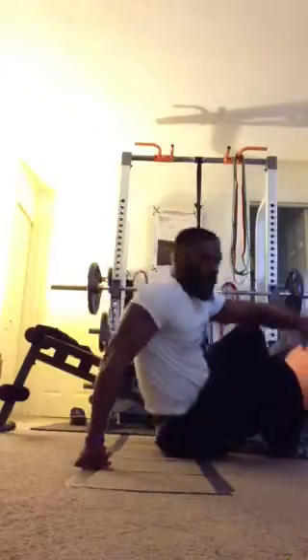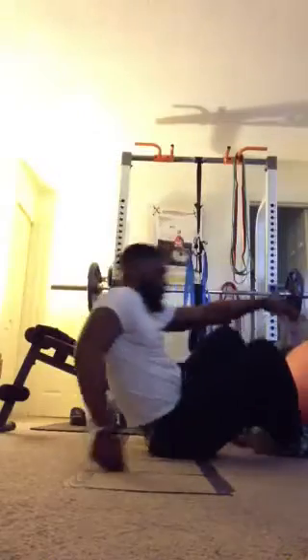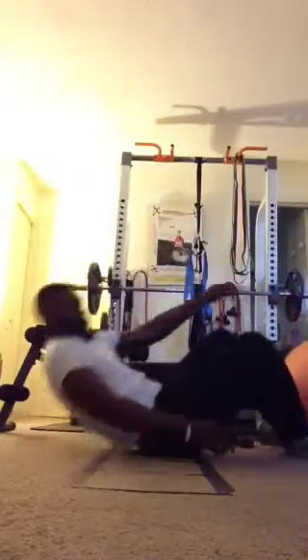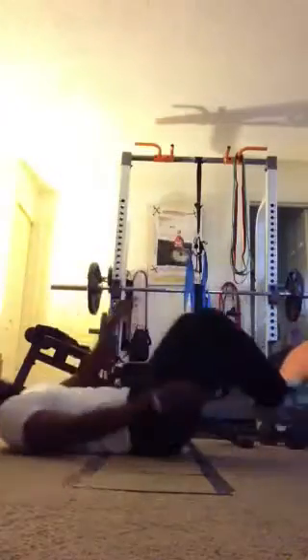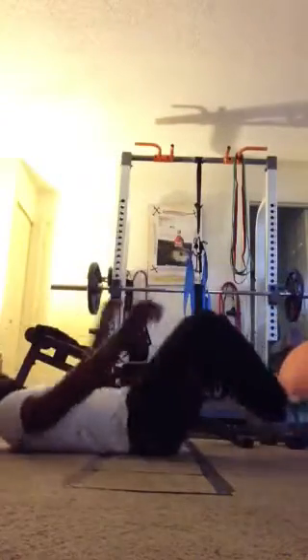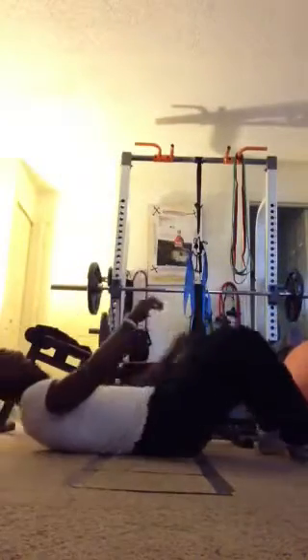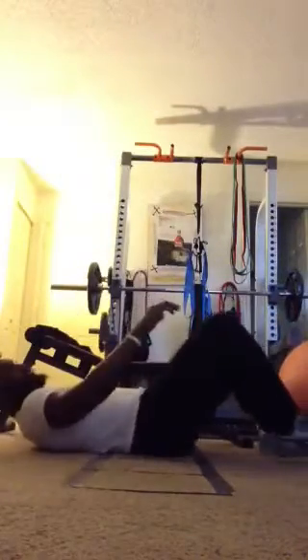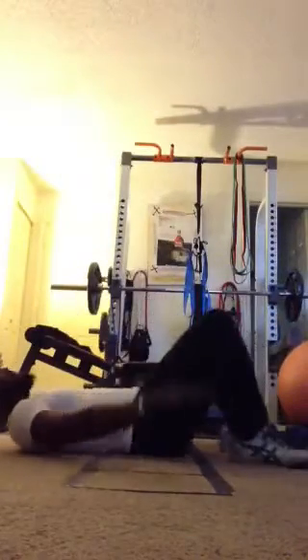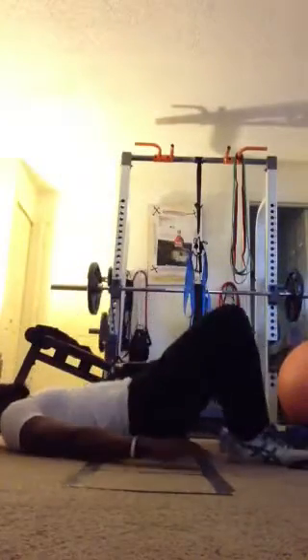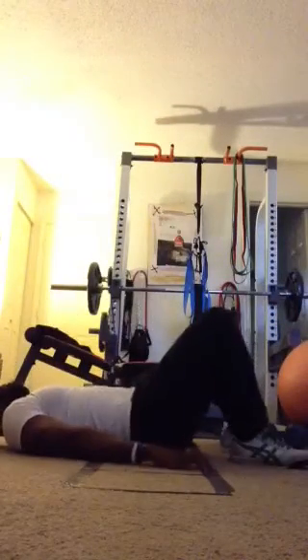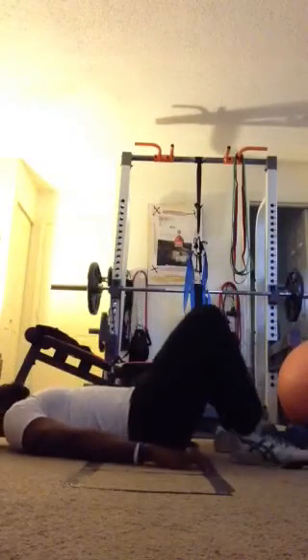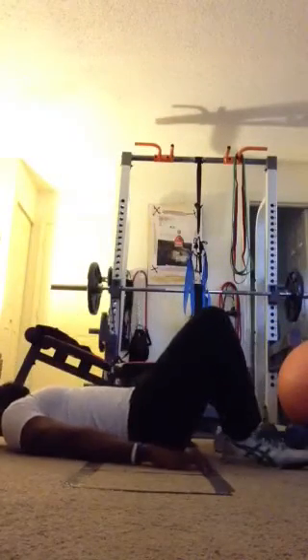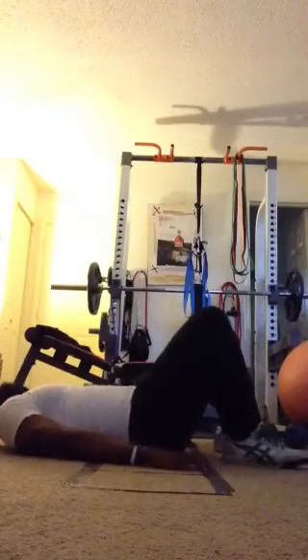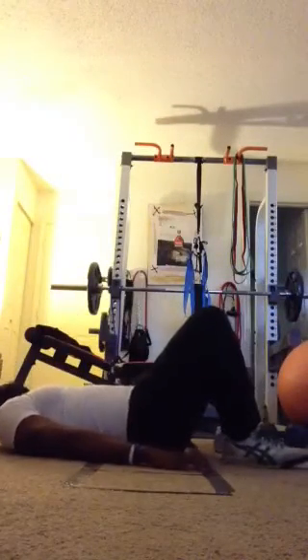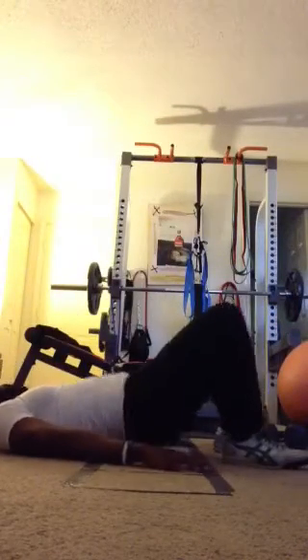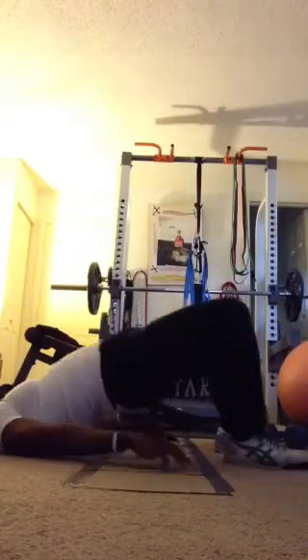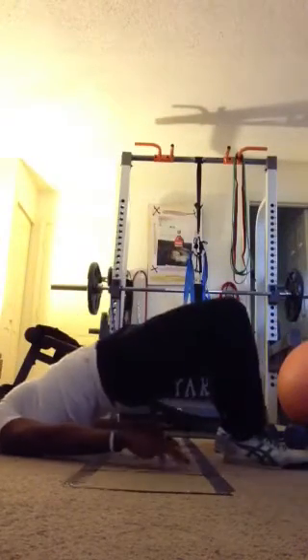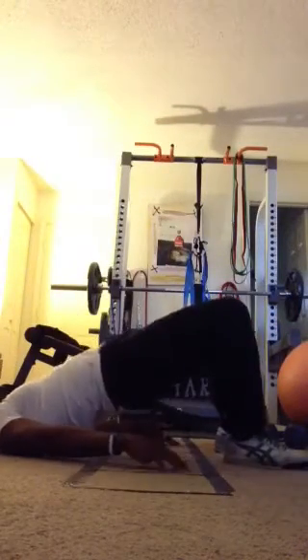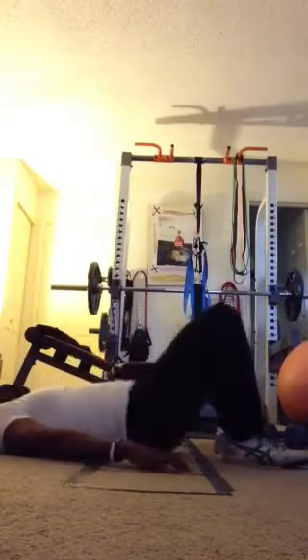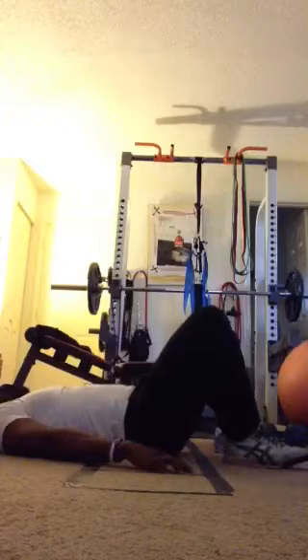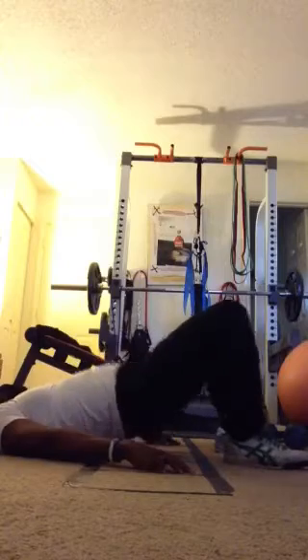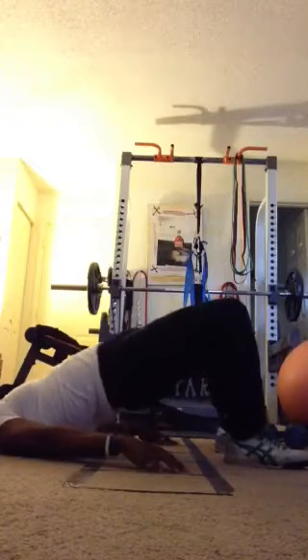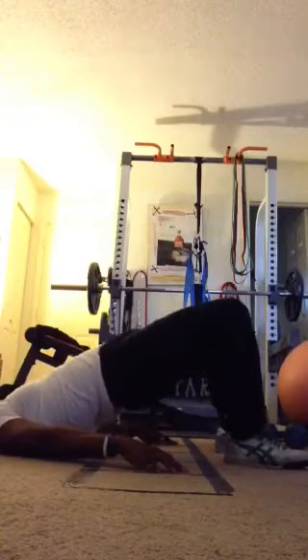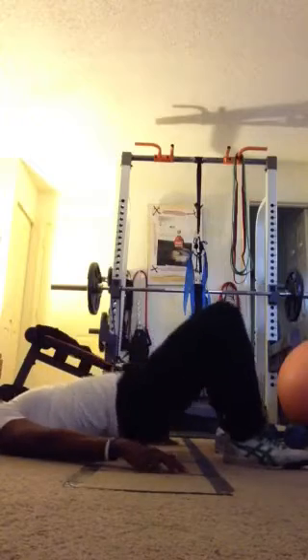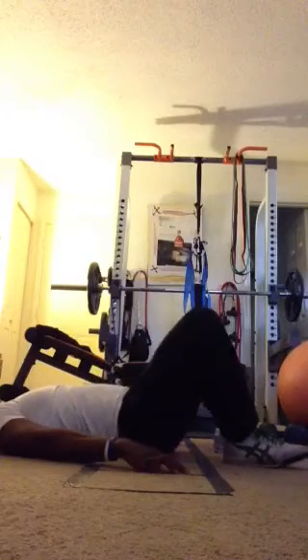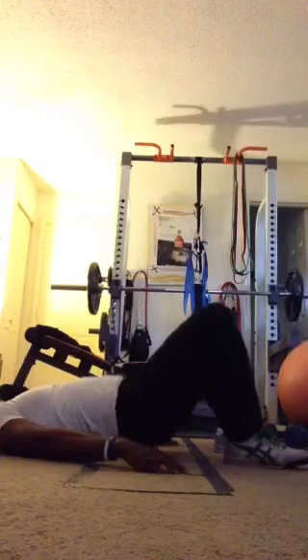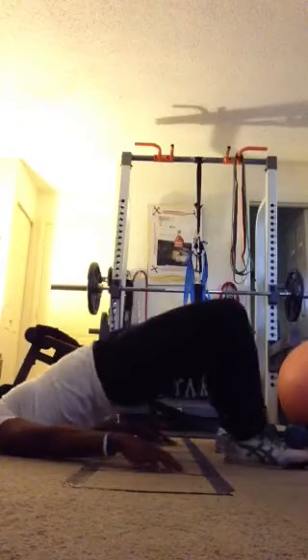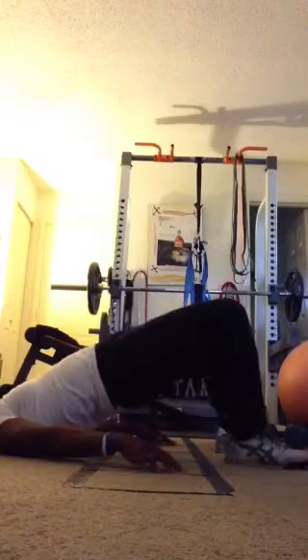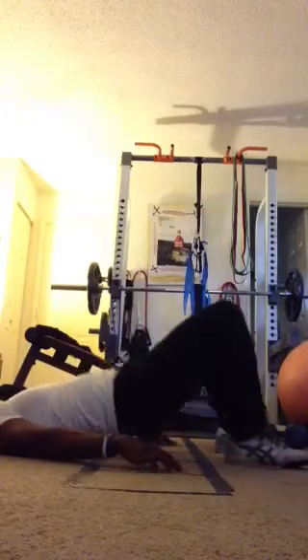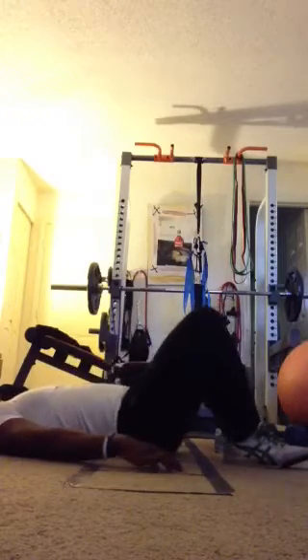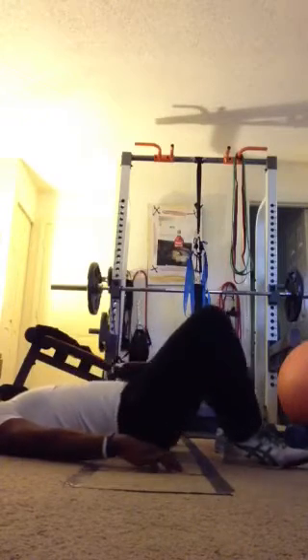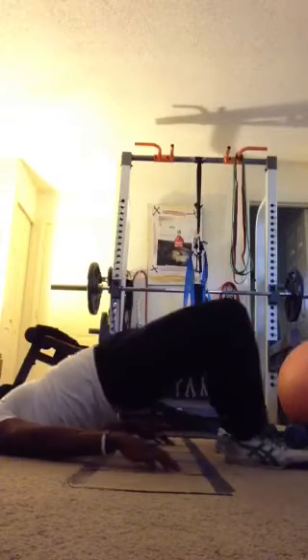Next exercise, hip thrusters. Feet together. Driving our hips off the ground. Tap and go.